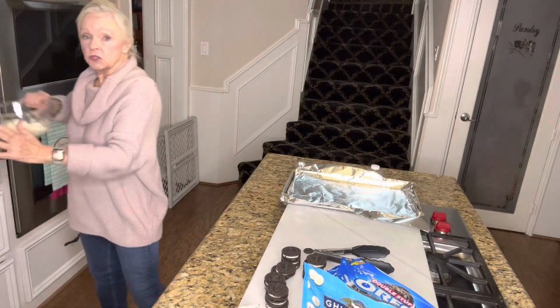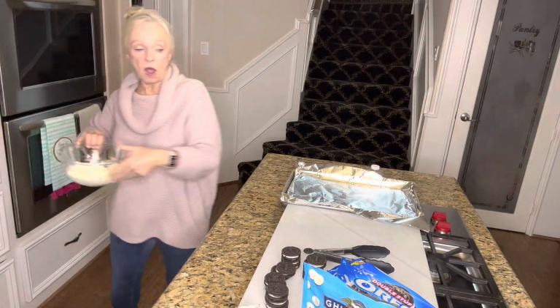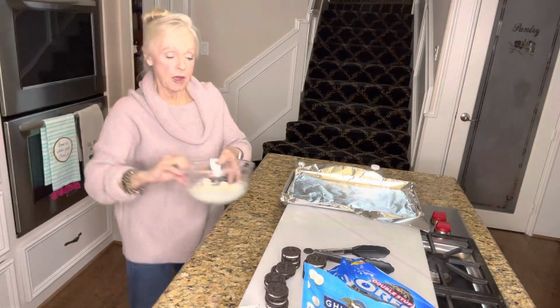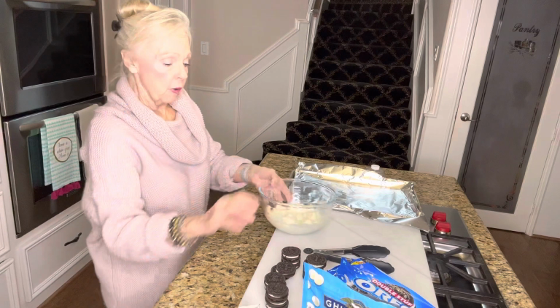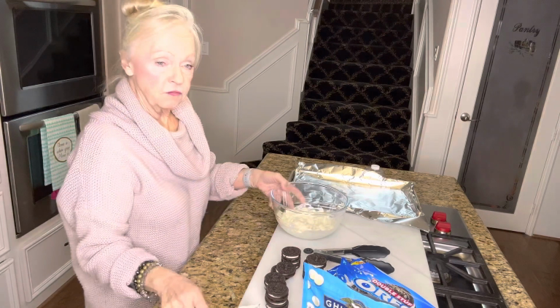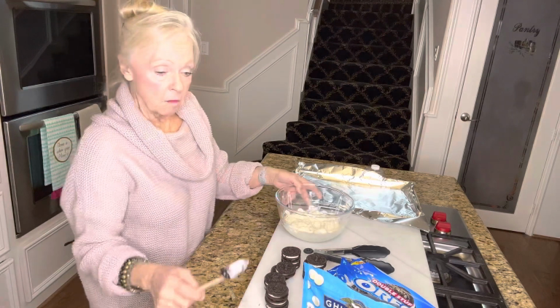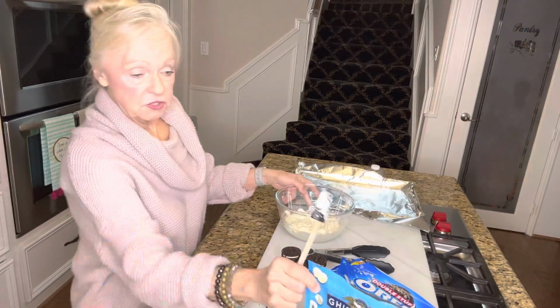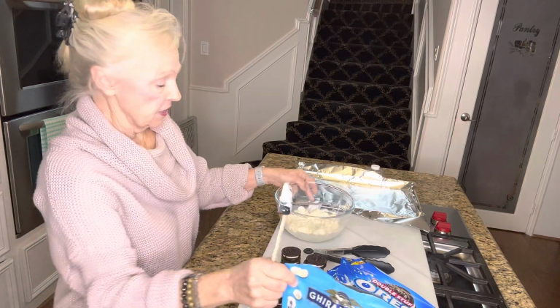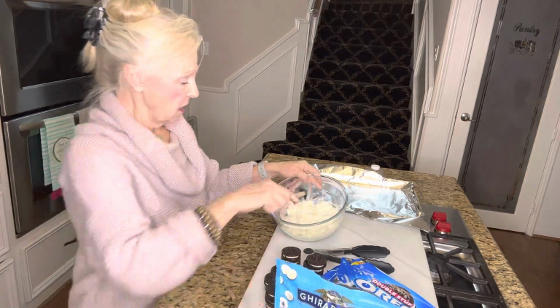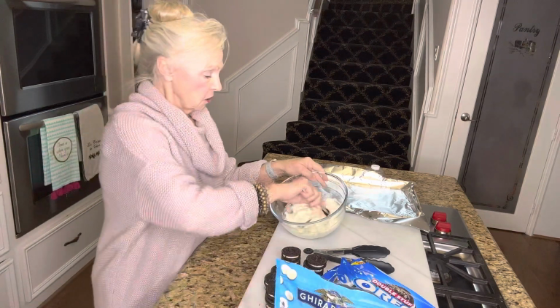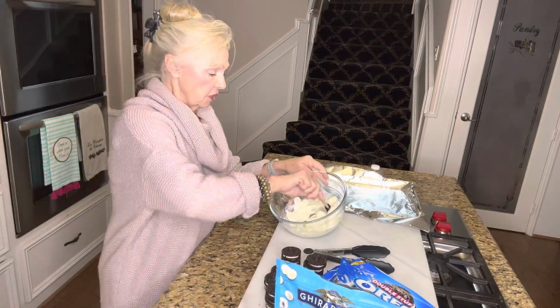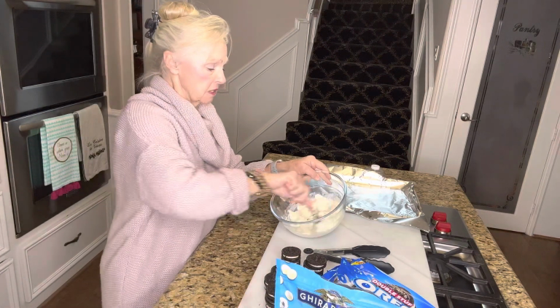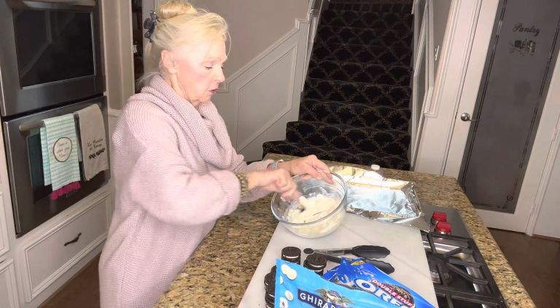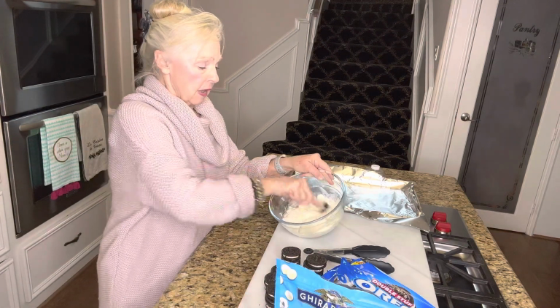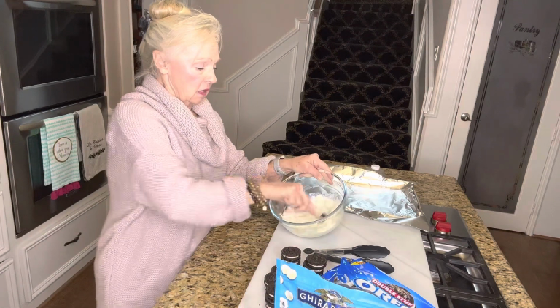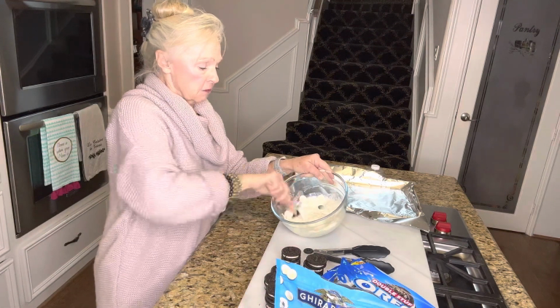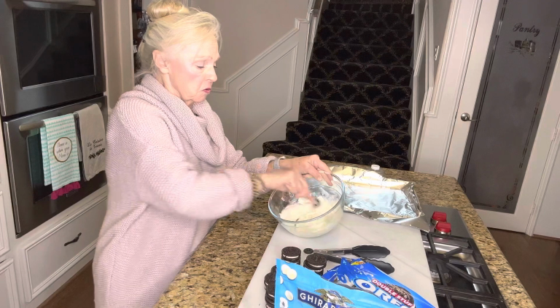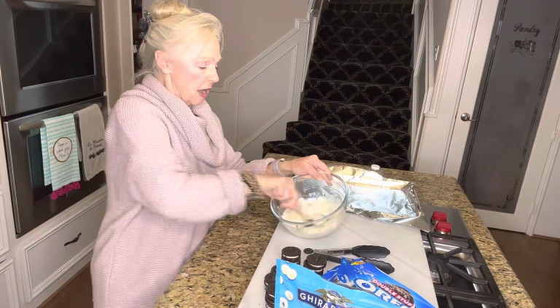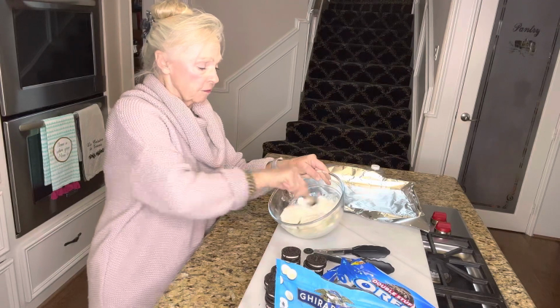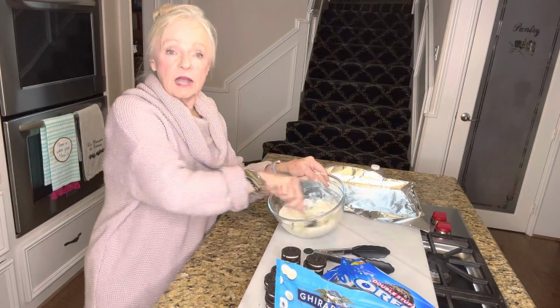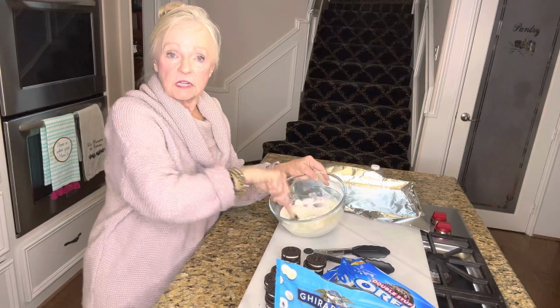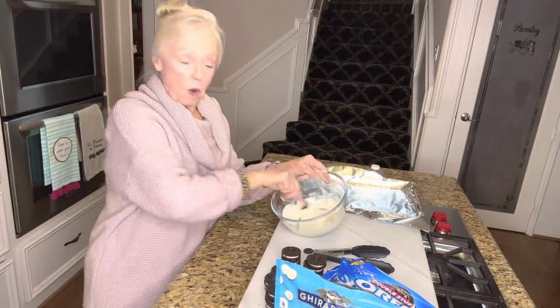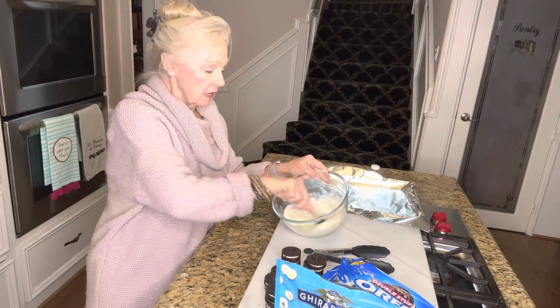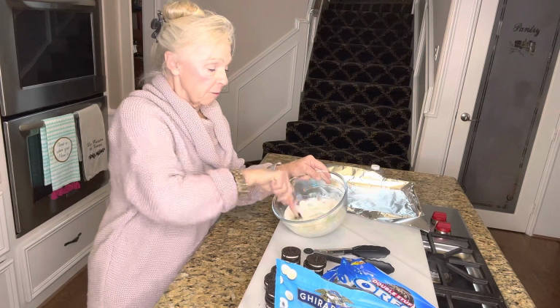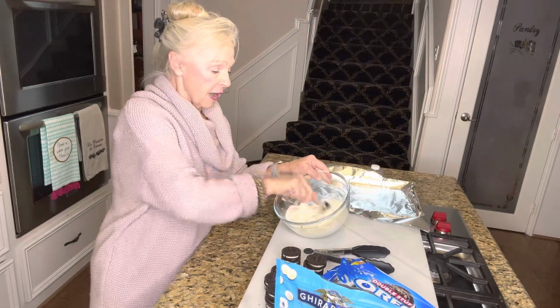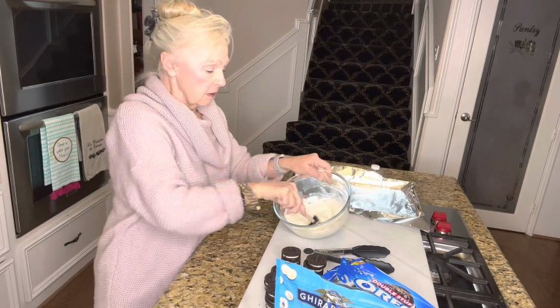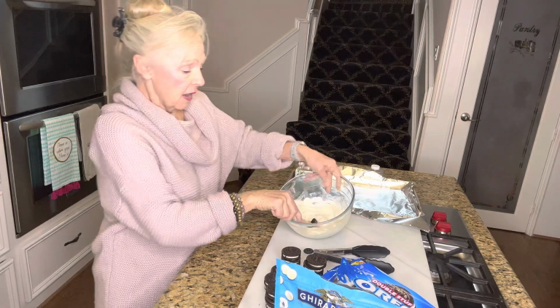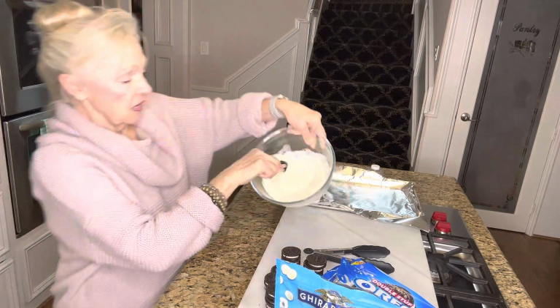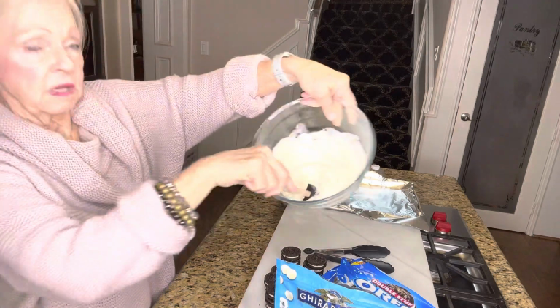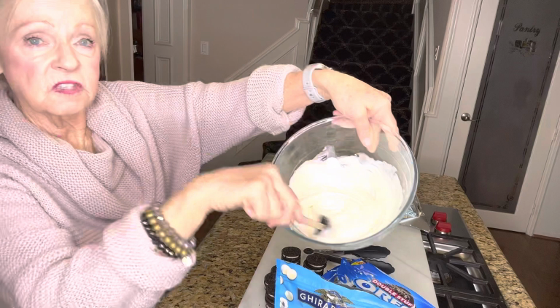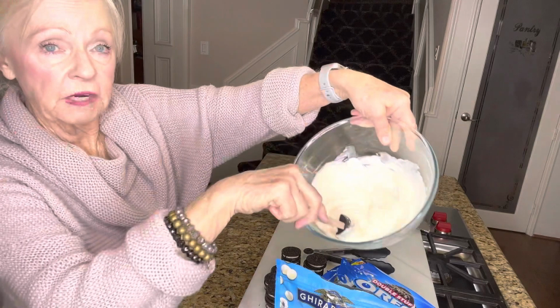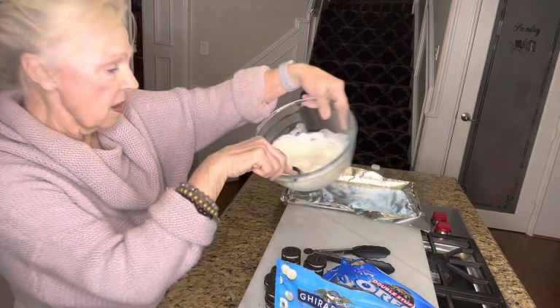I microwaved my Ghirardelli chips here and I'm smoothing them out. I did it one minute and then put it back in for another minute, and this is what it looks like.